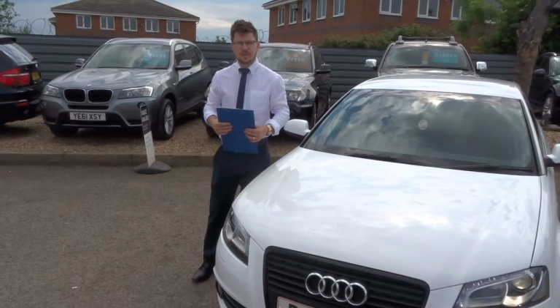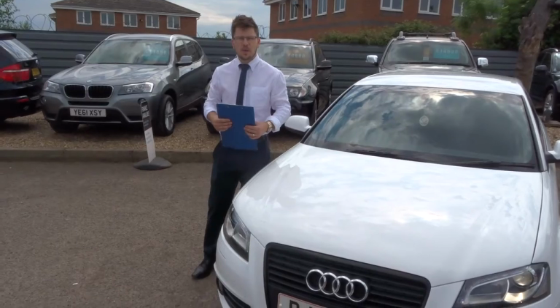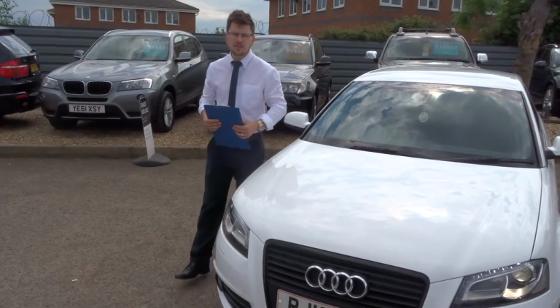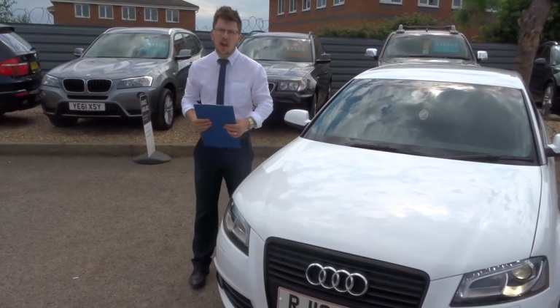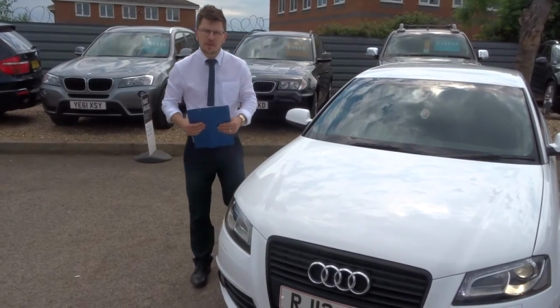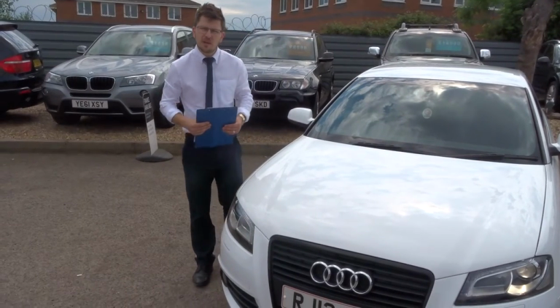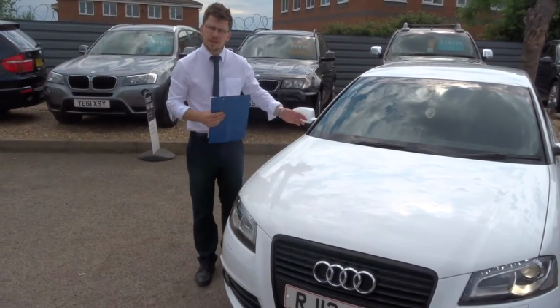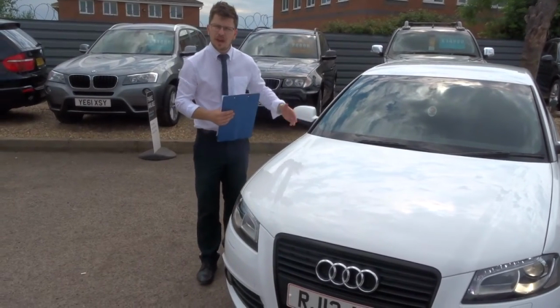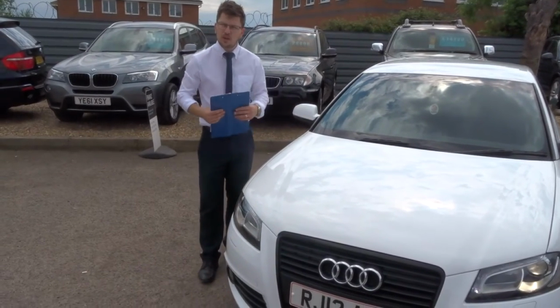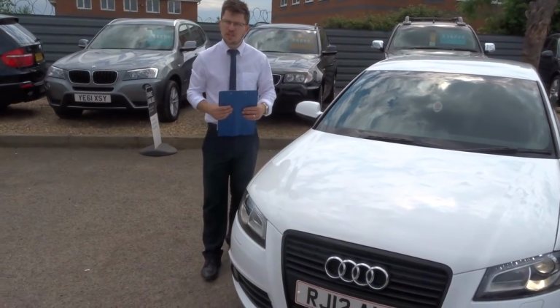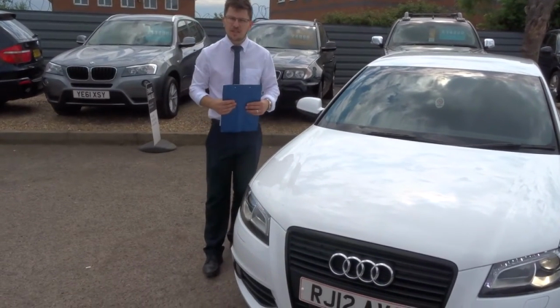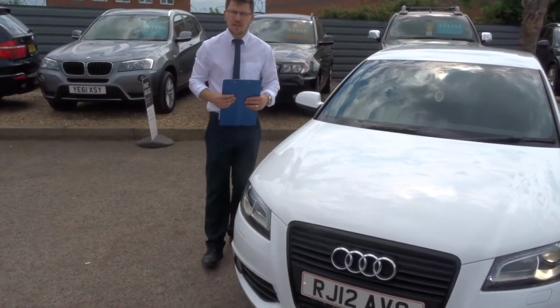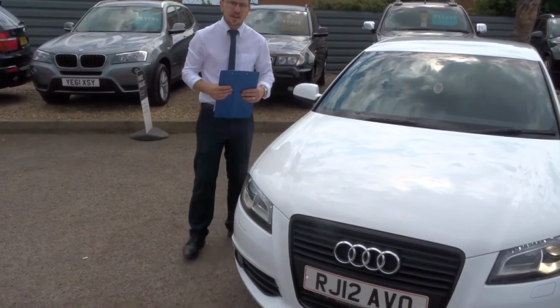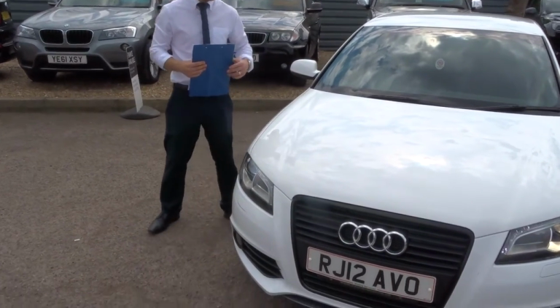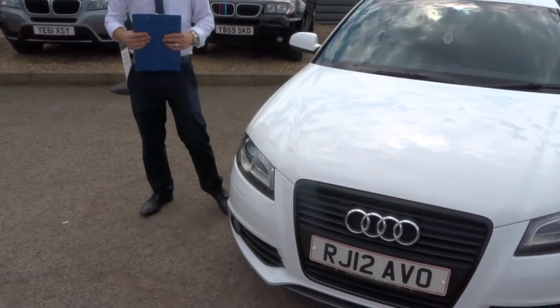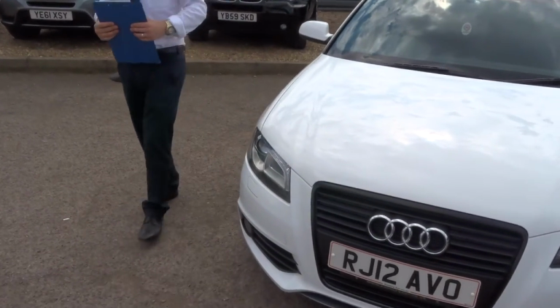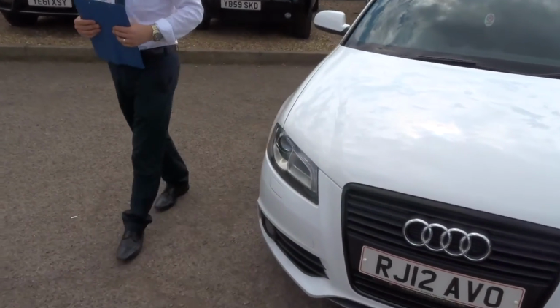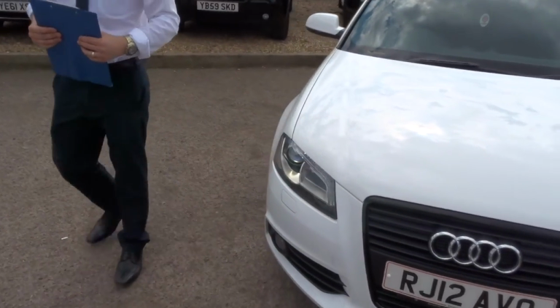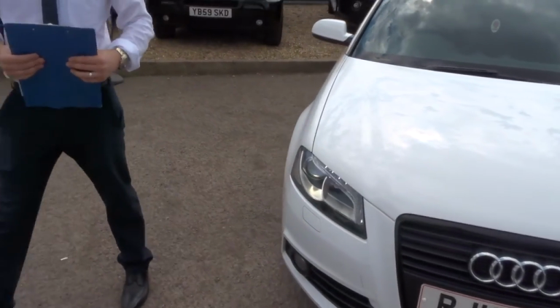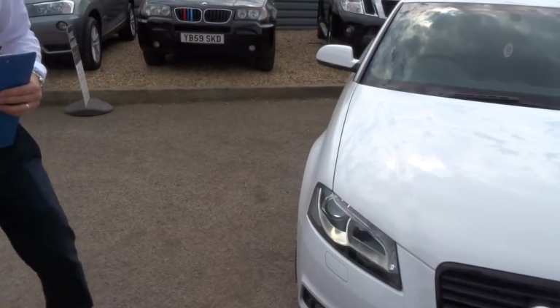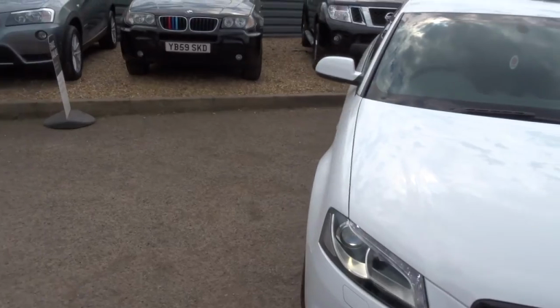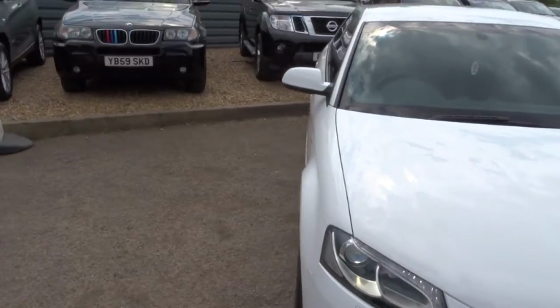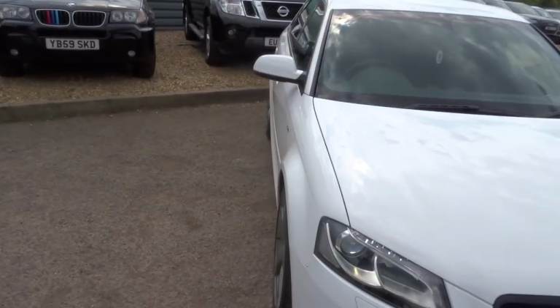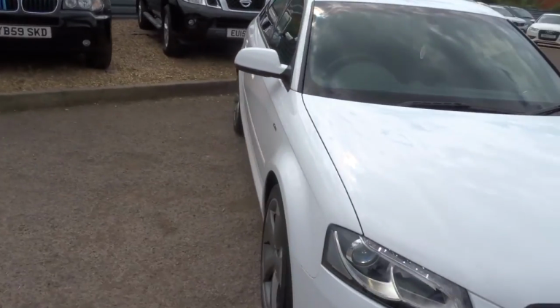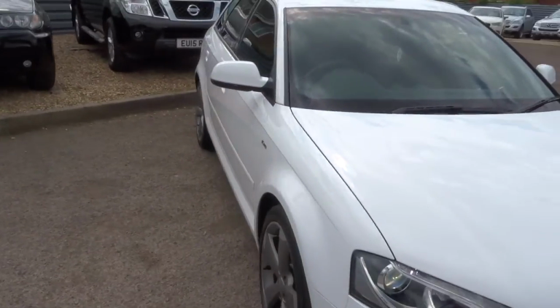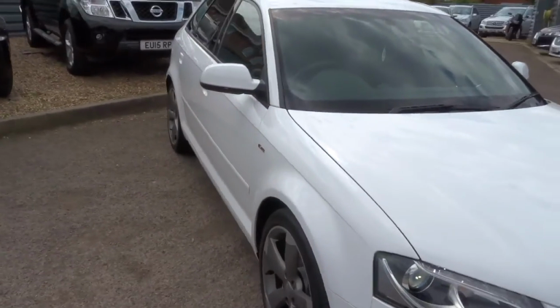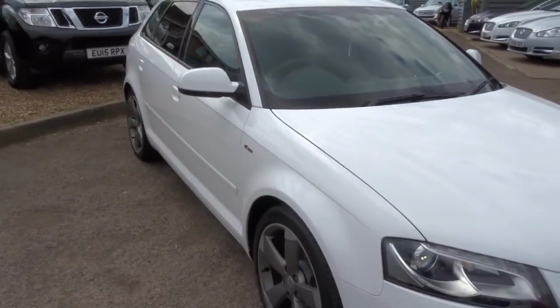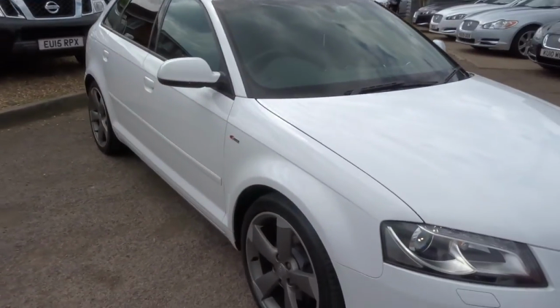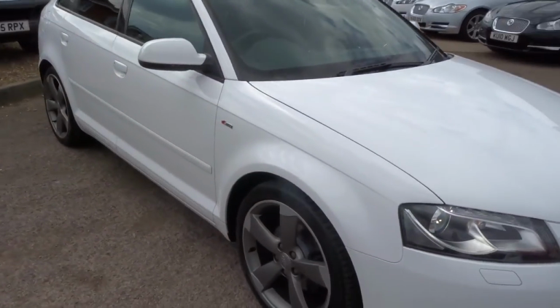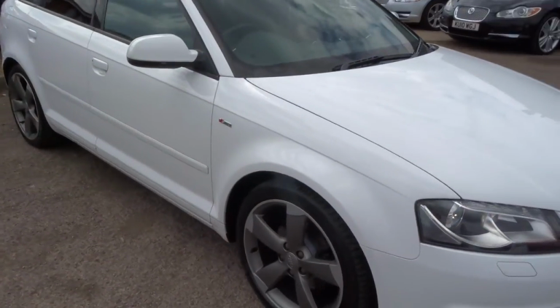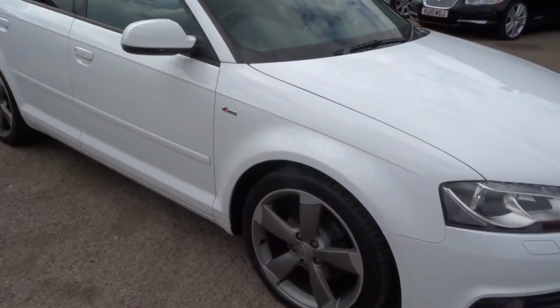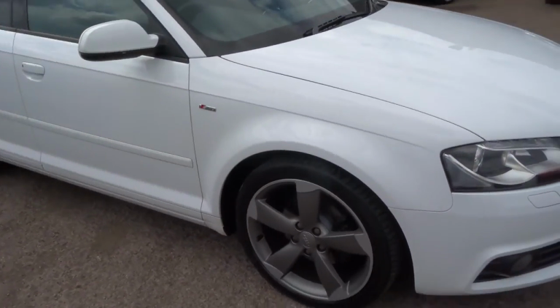Welcome to Country Car, my name's Tom. Here we have a gorgeous Audi A3. We'll give you a walk around the car and show you the condition and a few of the features the car's got to offer.